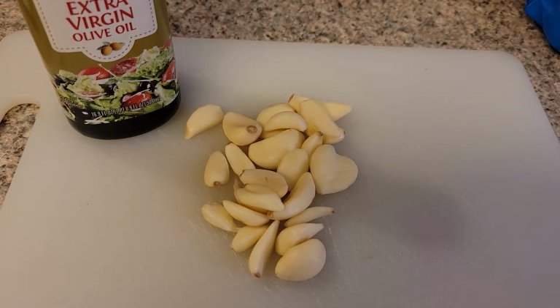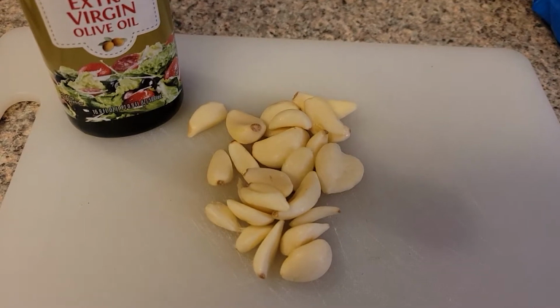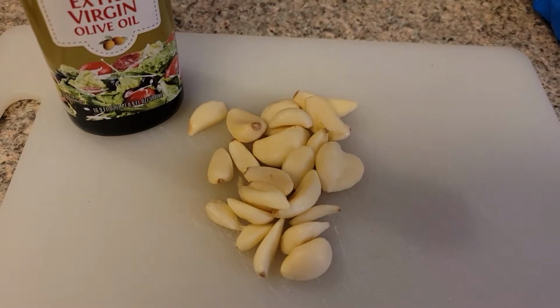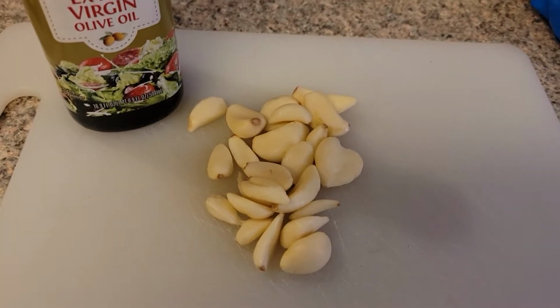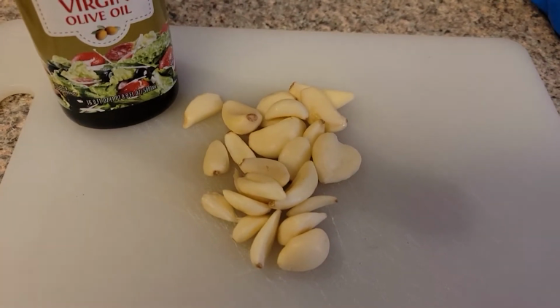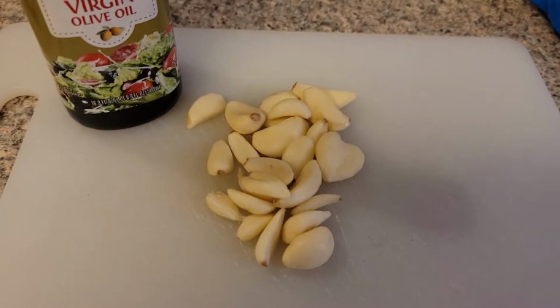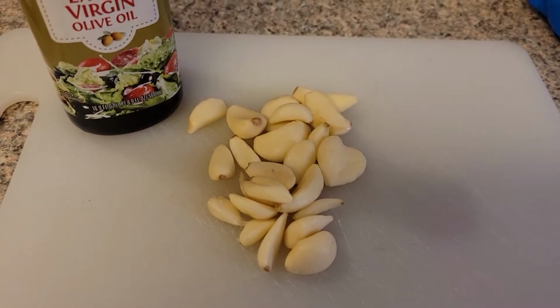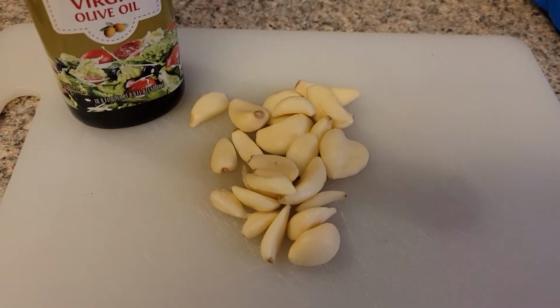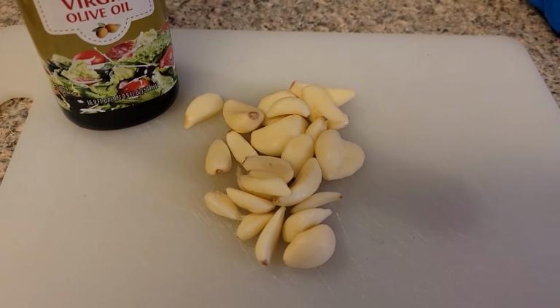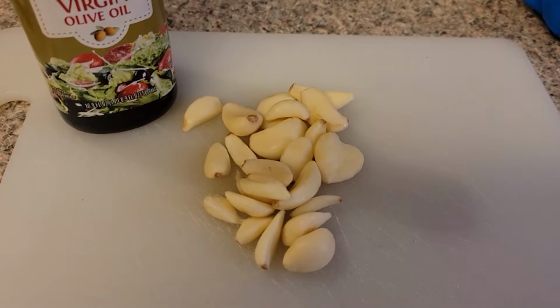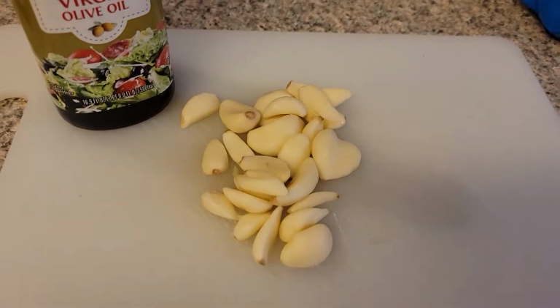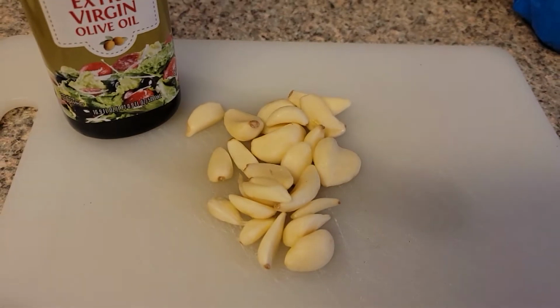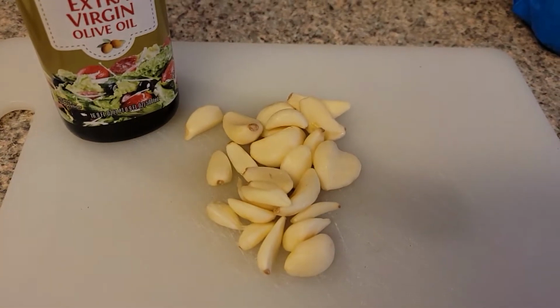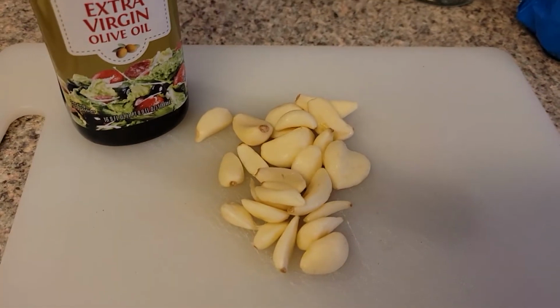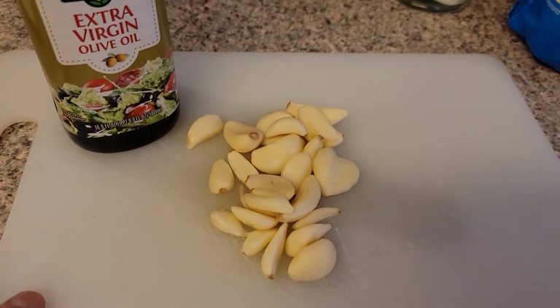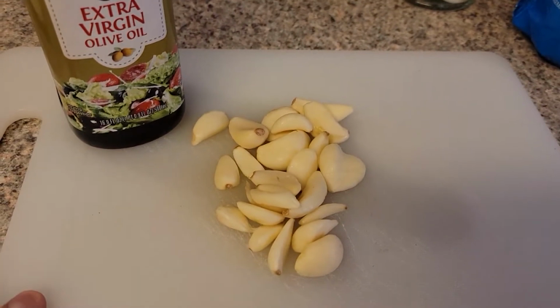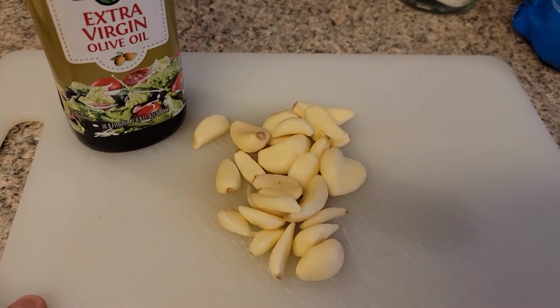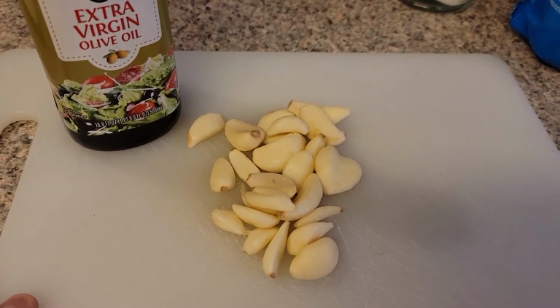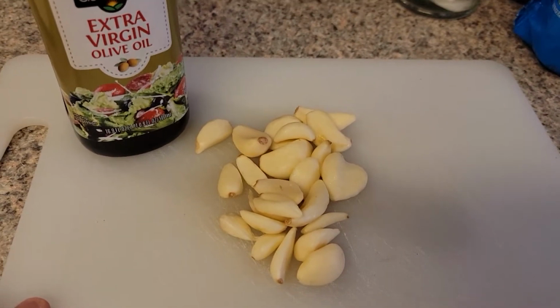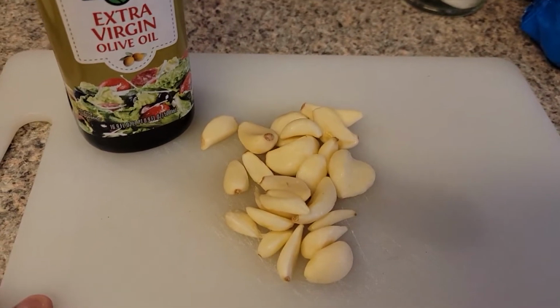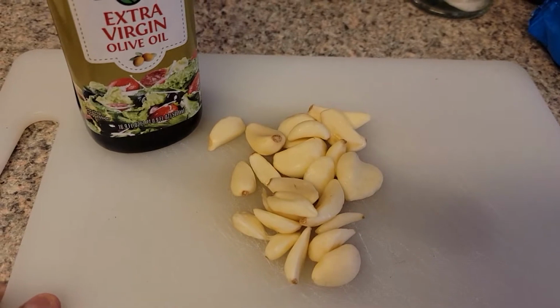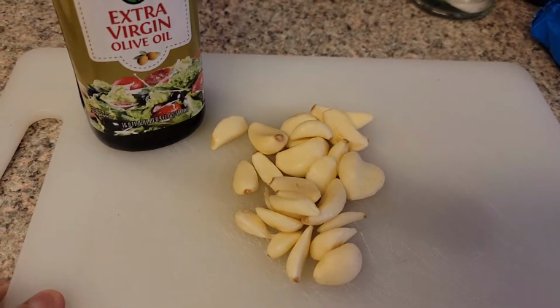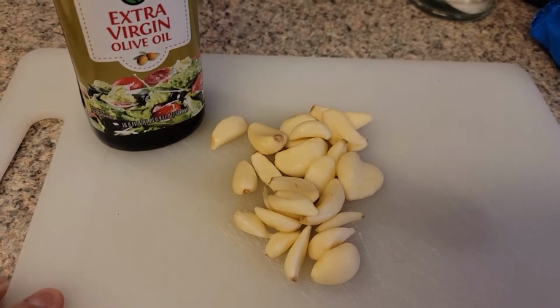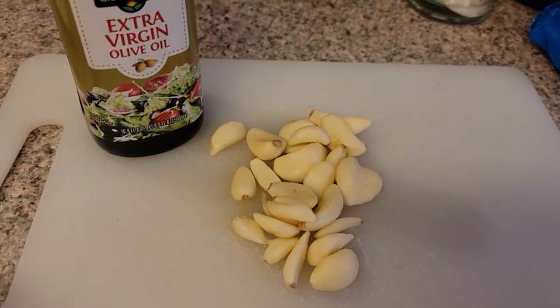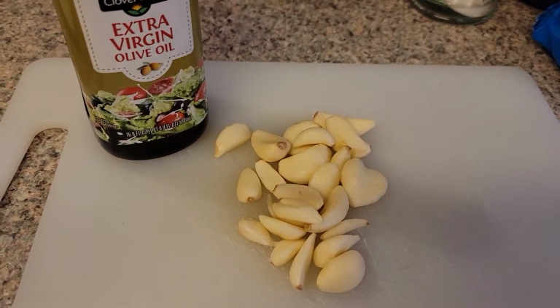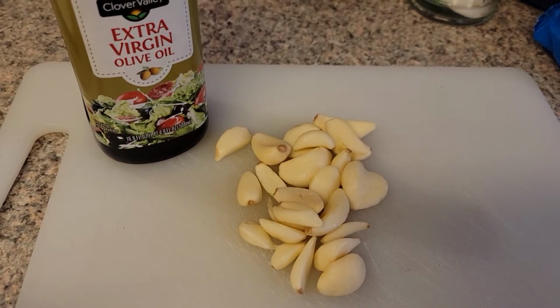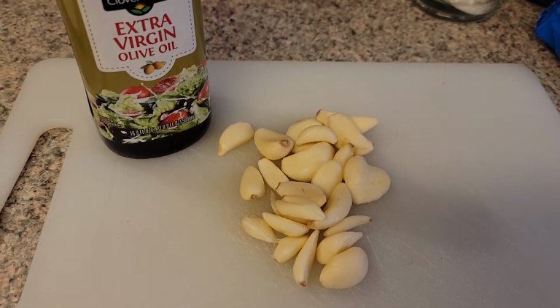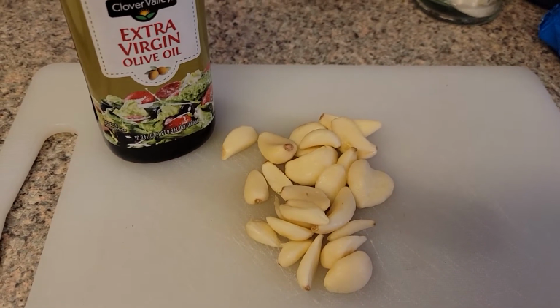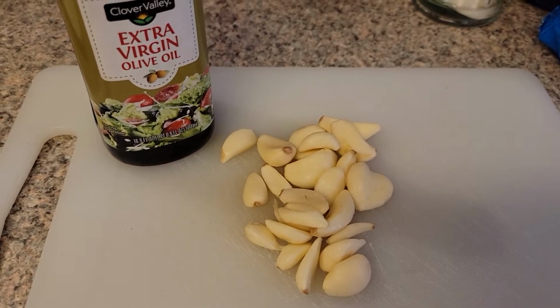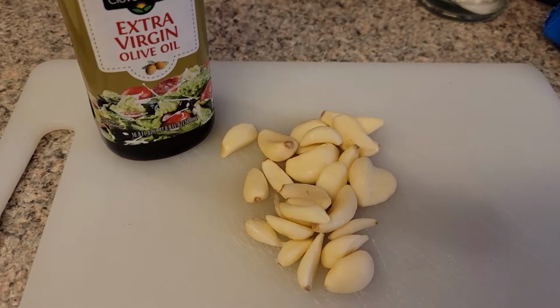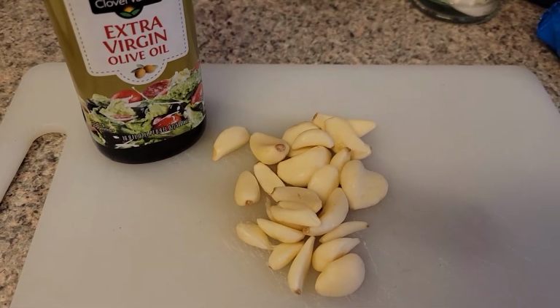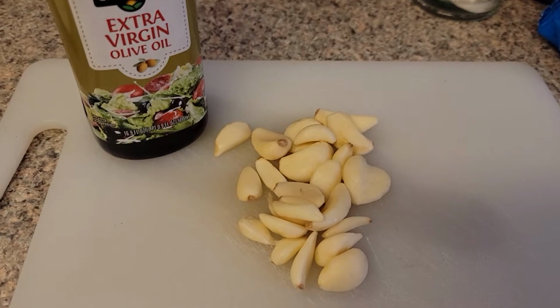Welcome back to the Canning Nana! Today we're going to do one of the most requested videos that I've had: infused garlic olive oil. I've already showed you guys how to do the infused basil garlic olive oil, and now I'm going to show you the garlic olive oil.